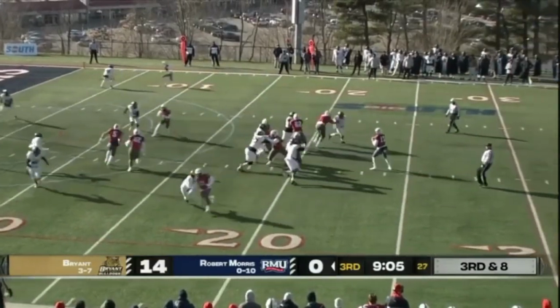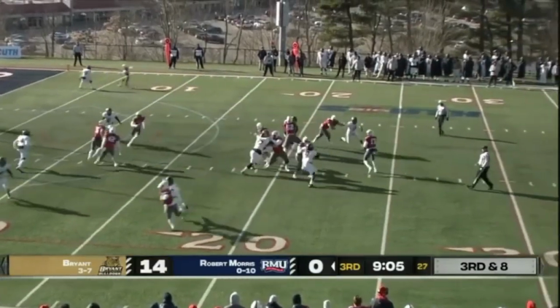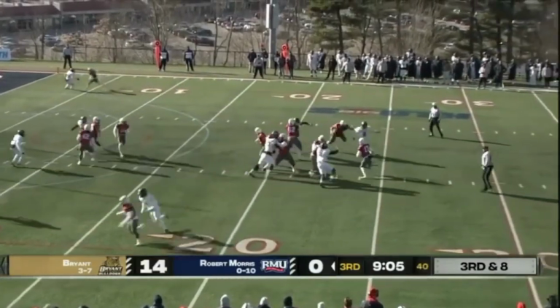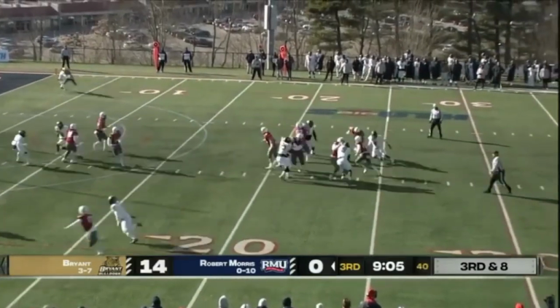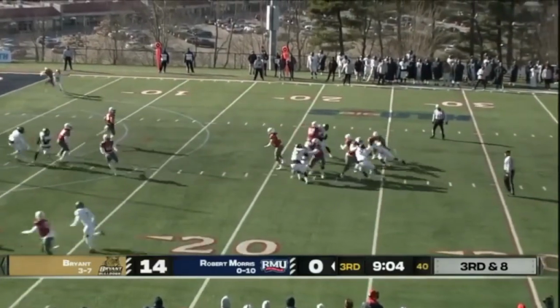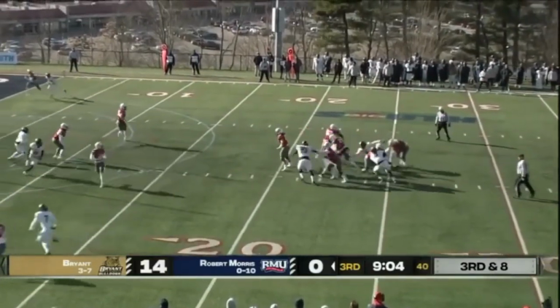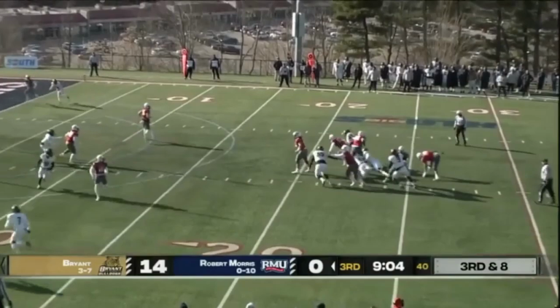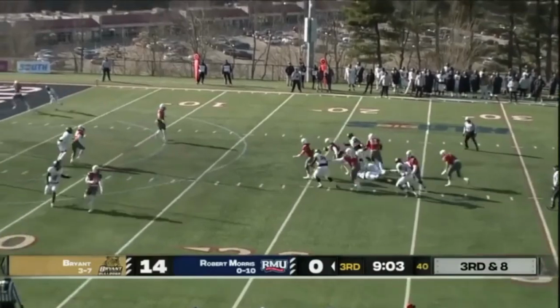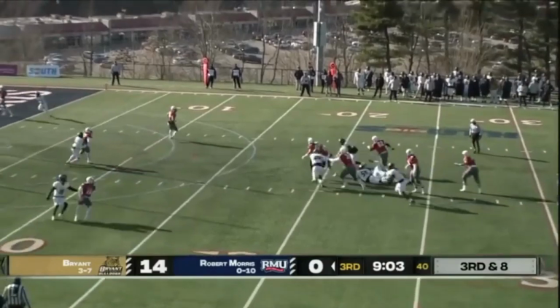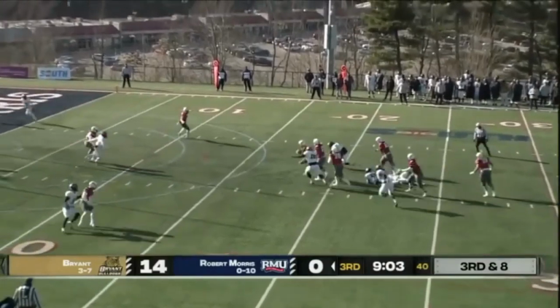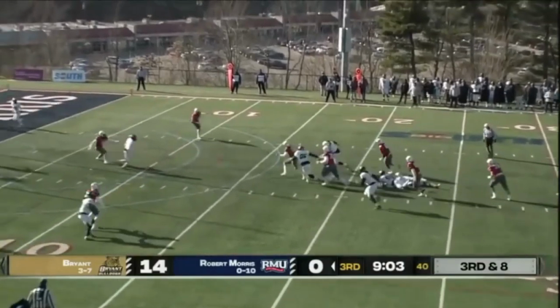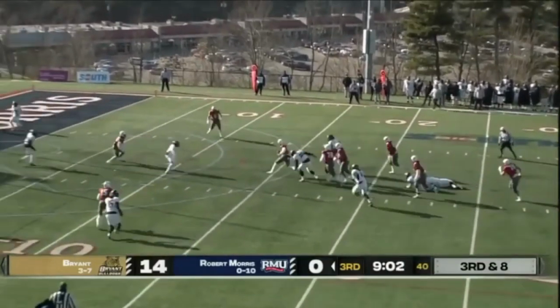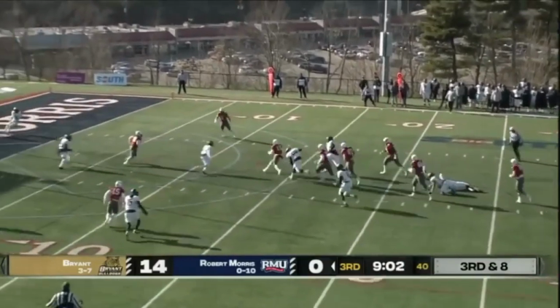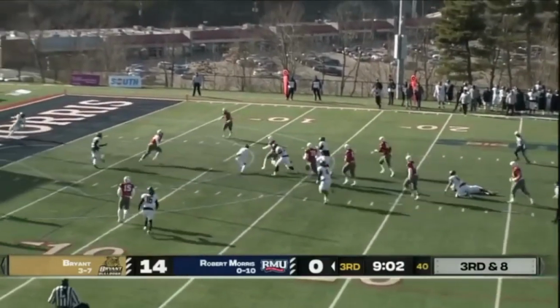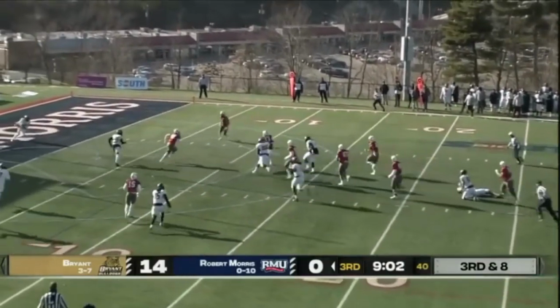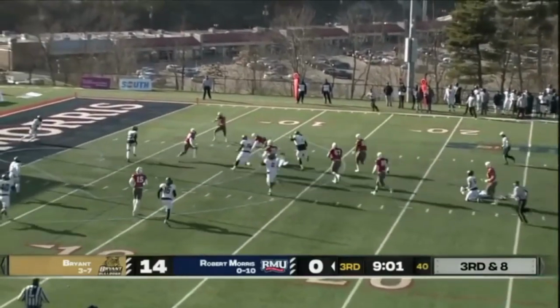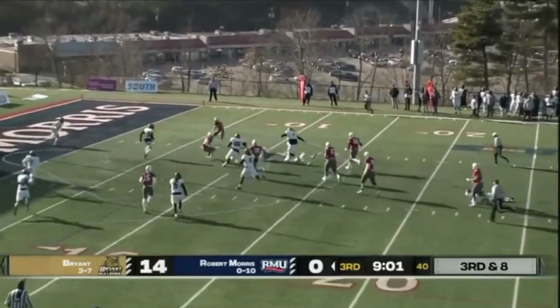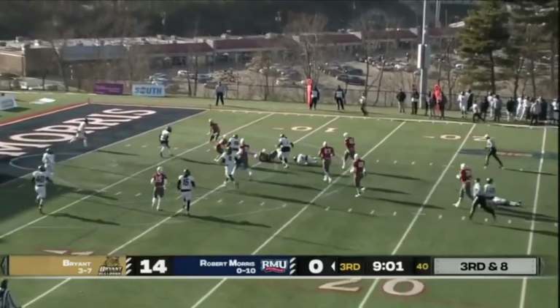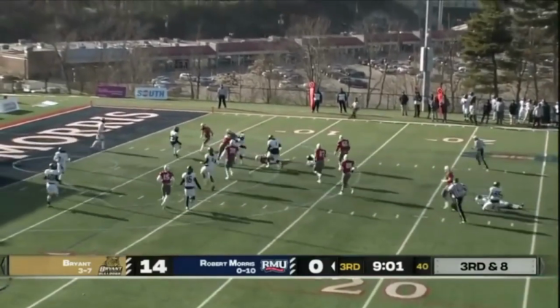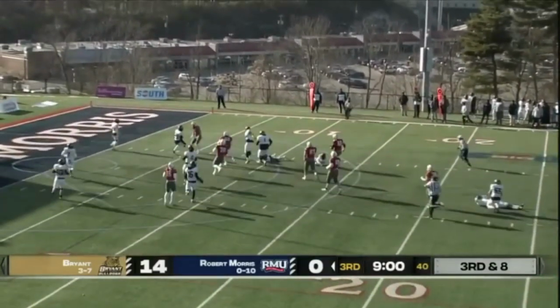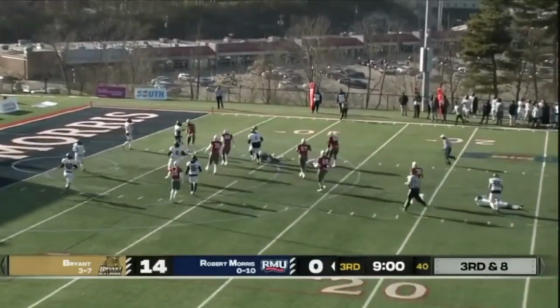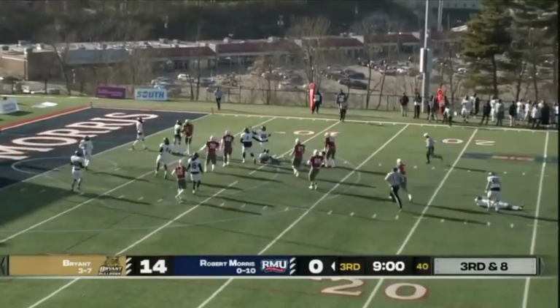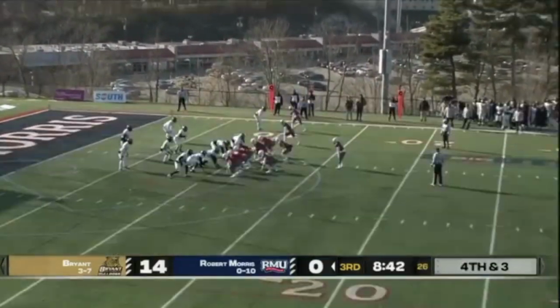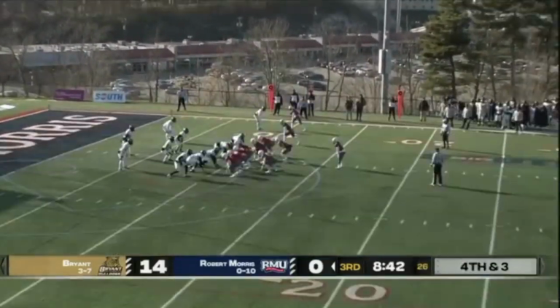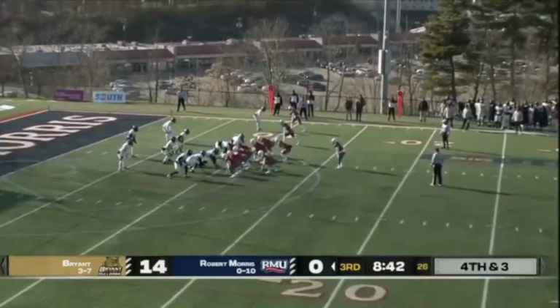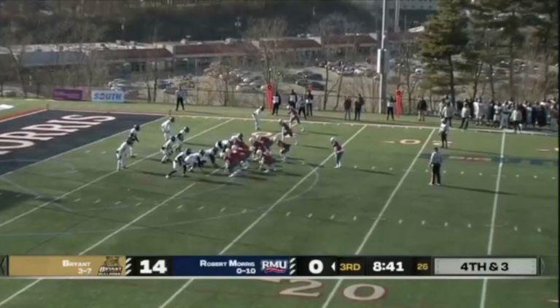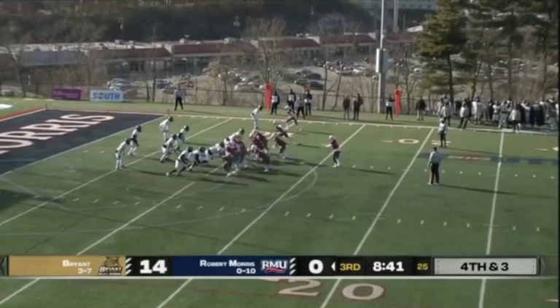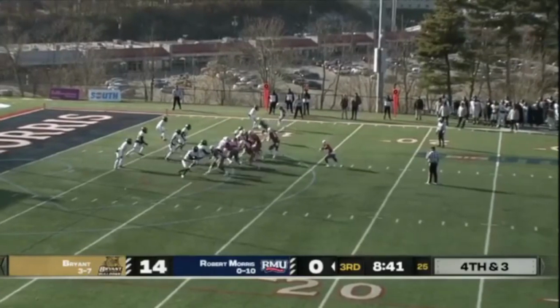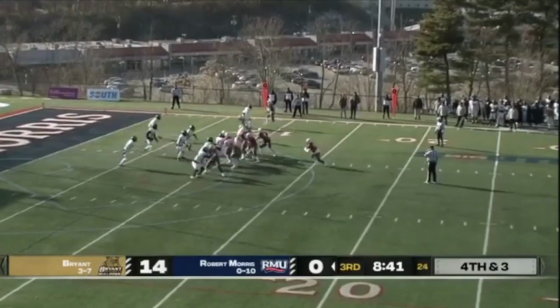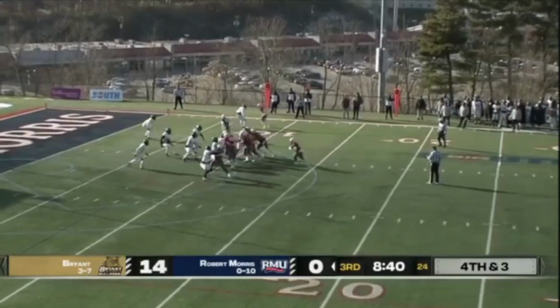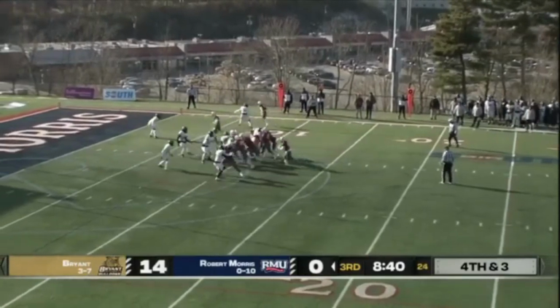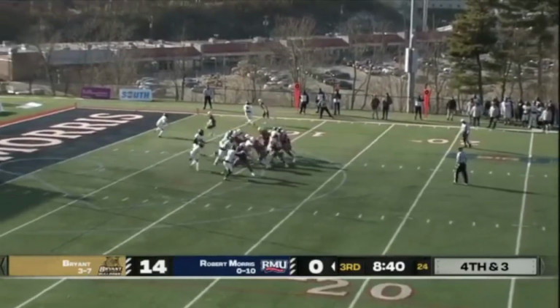Tanner in the shotgun steps up into the pocket, still on his feet — inside of the 15, to the 10, where he'll be spun down.